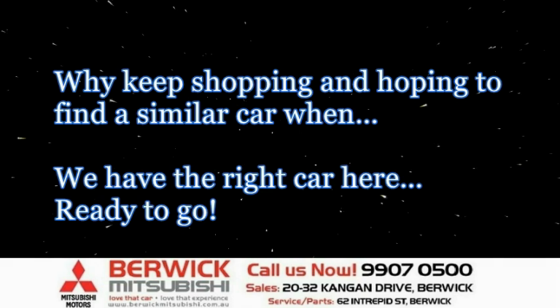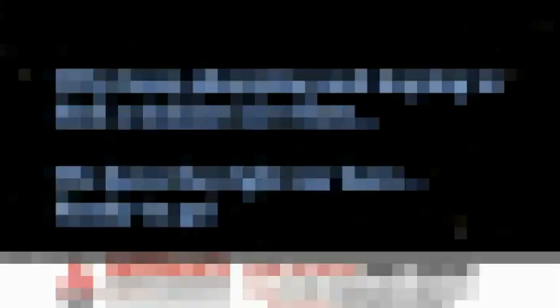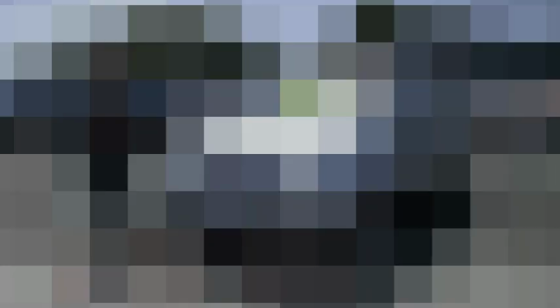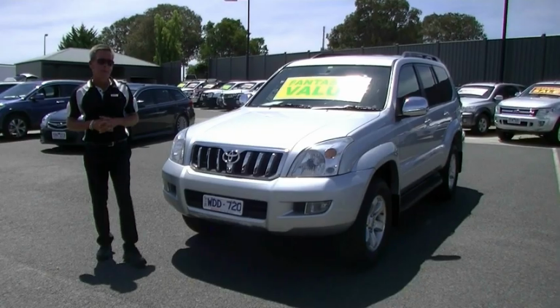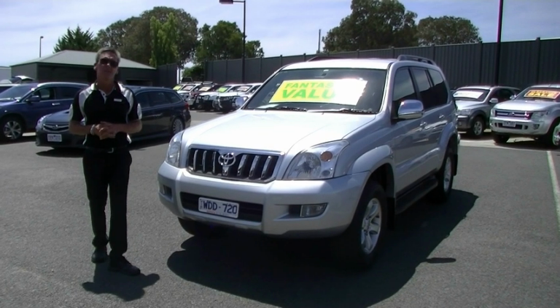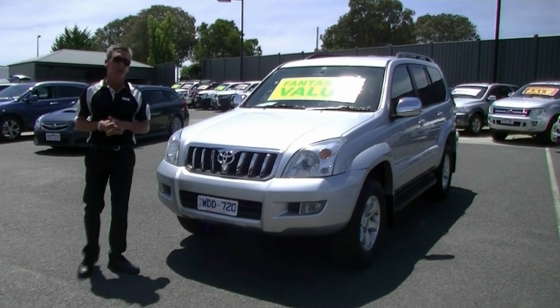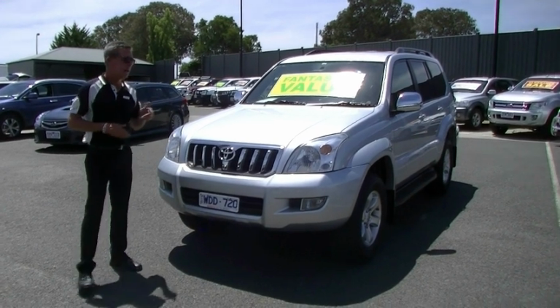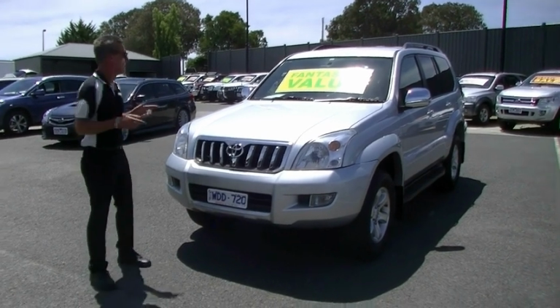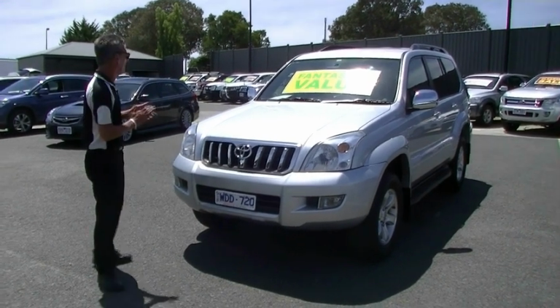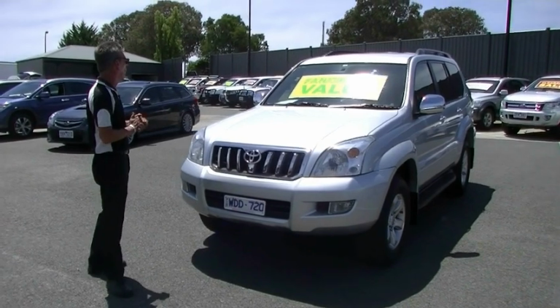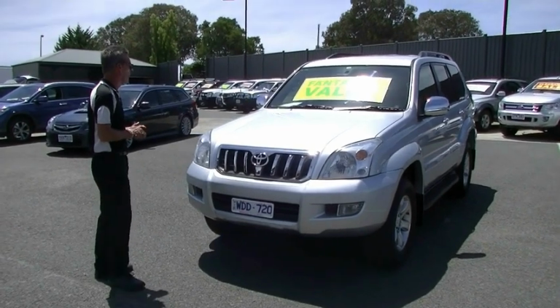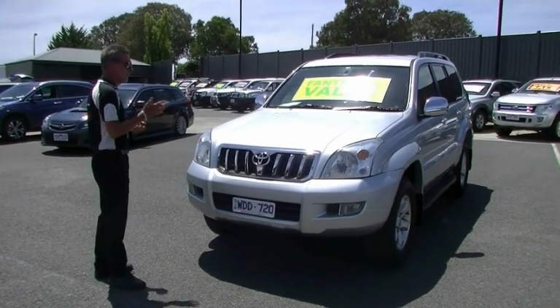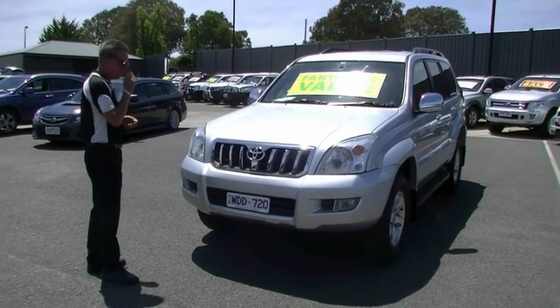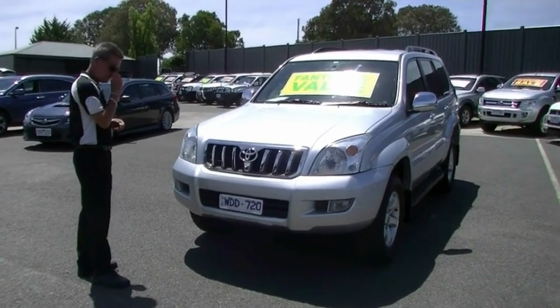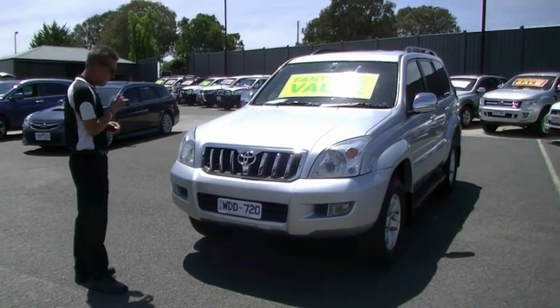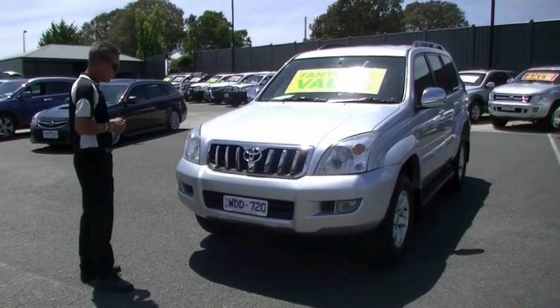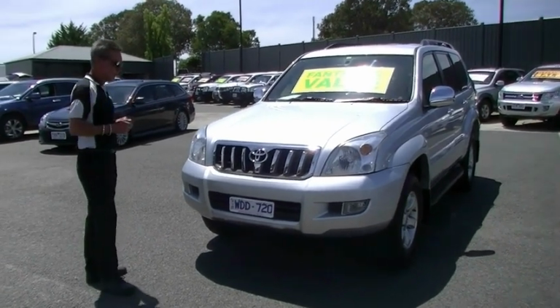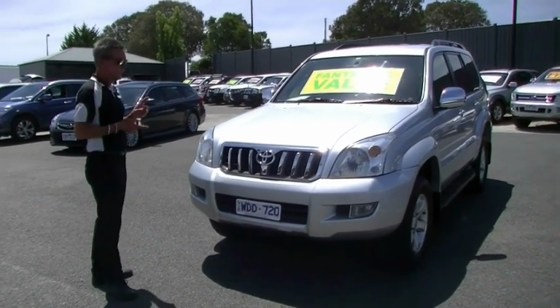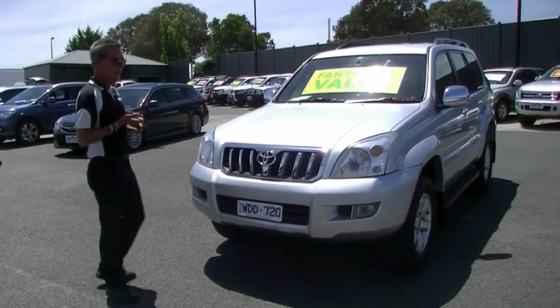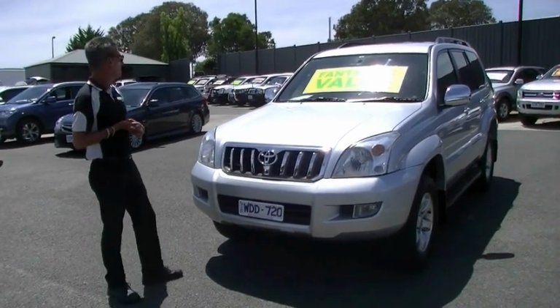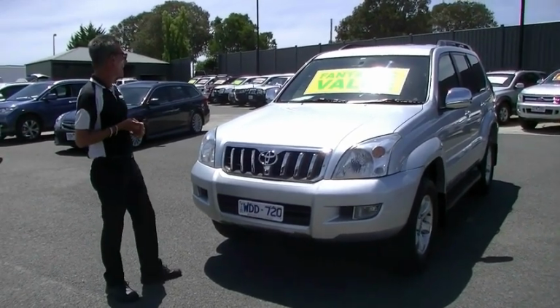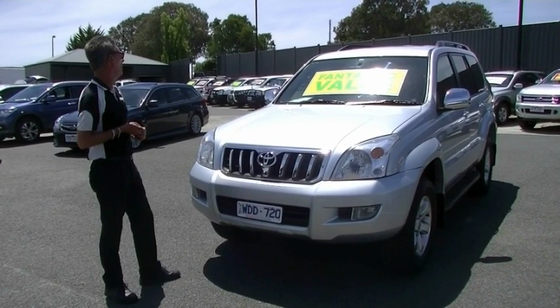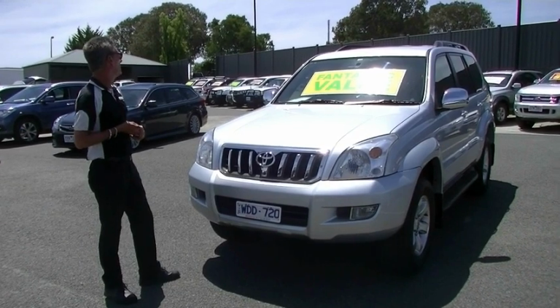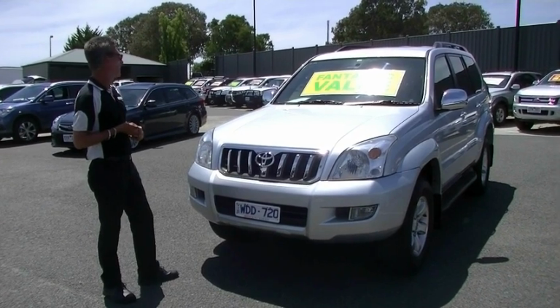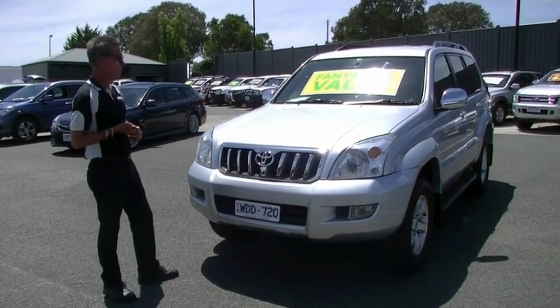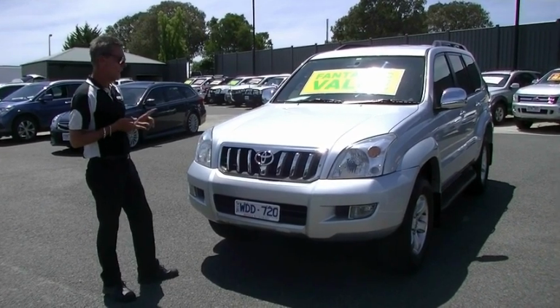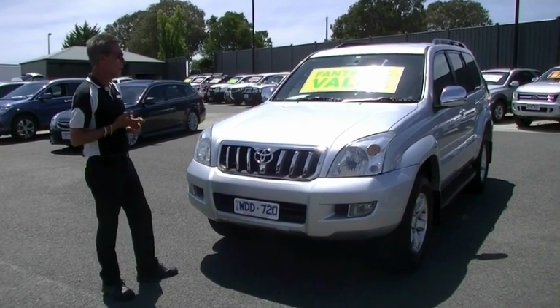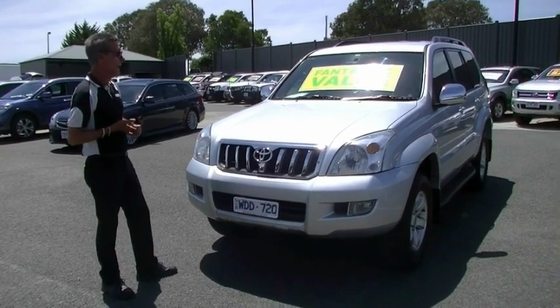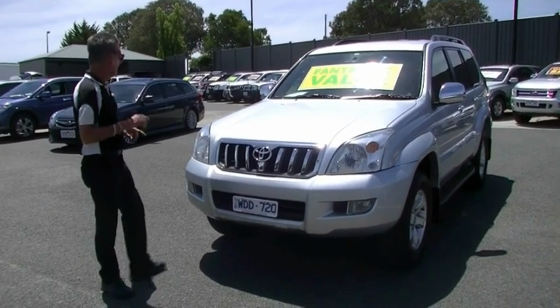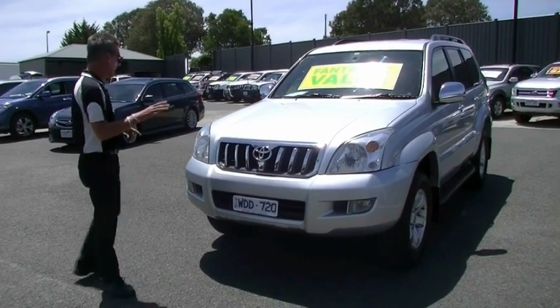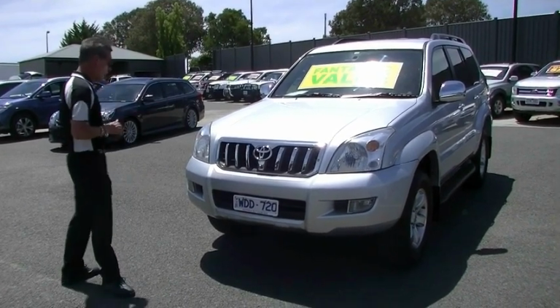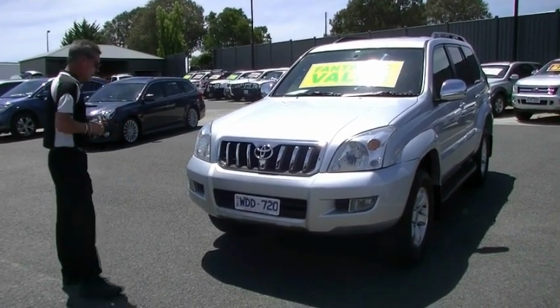Good afternoon. Welcome to Beric Mitsubishi. I'm Mark and I'm going to take you for a walk around our 2007 Toyota Land Cruiser Prado GXL wagon this afternoon. Starting at the front of the car.